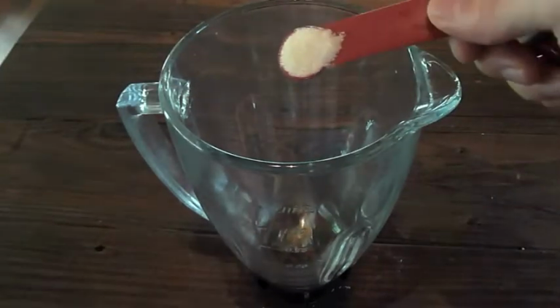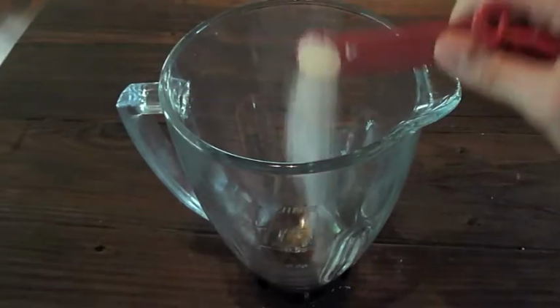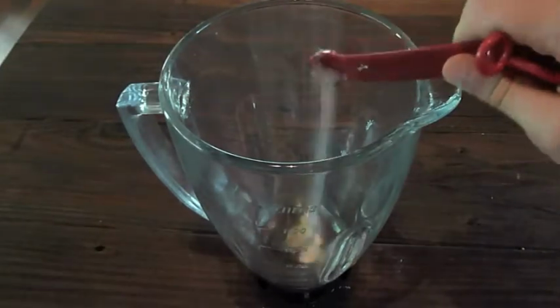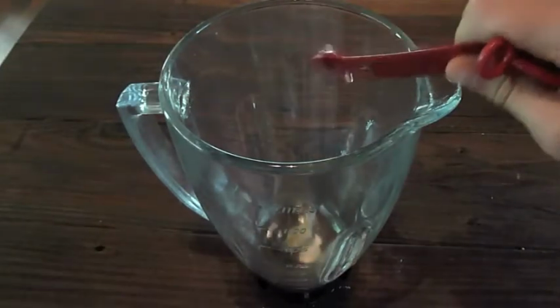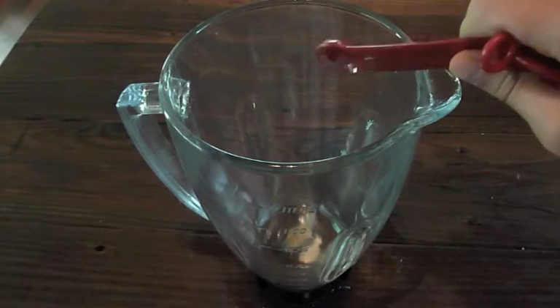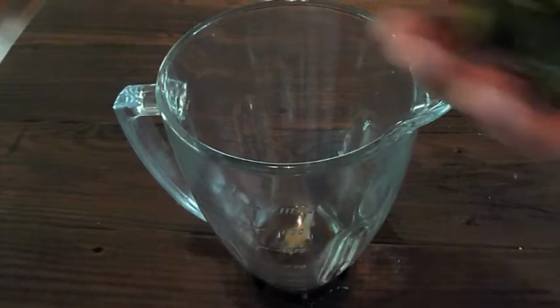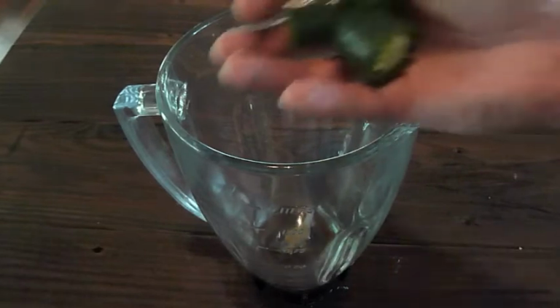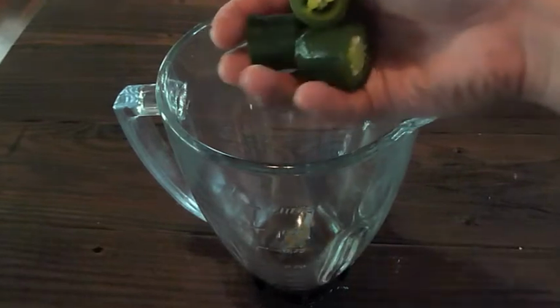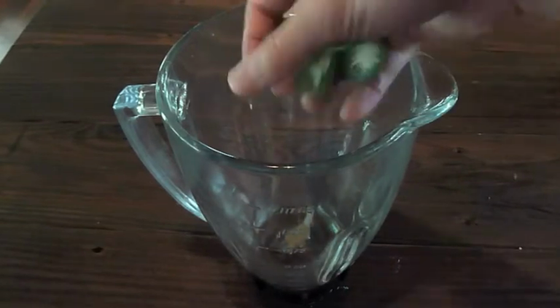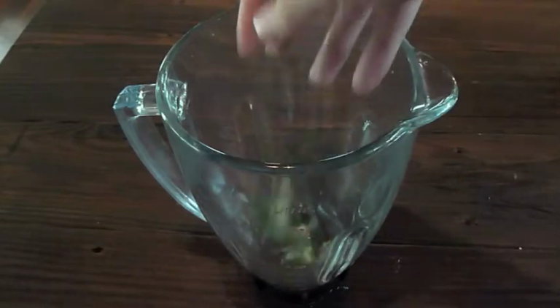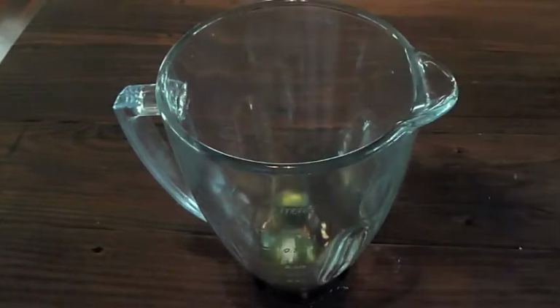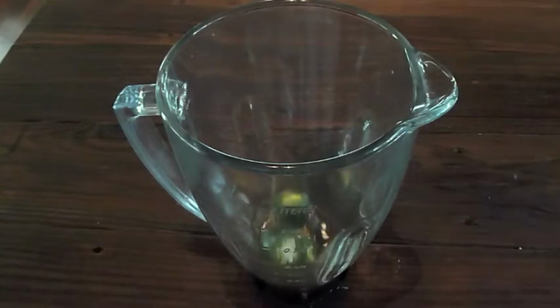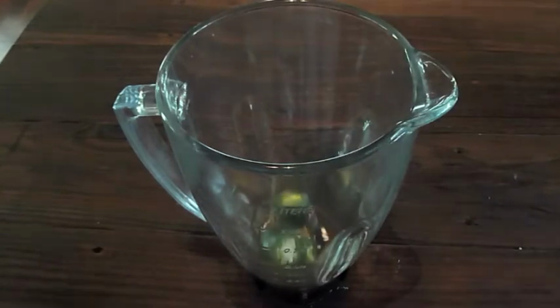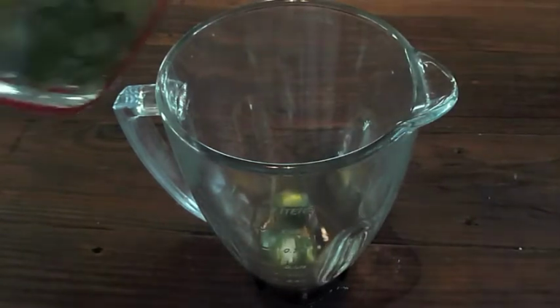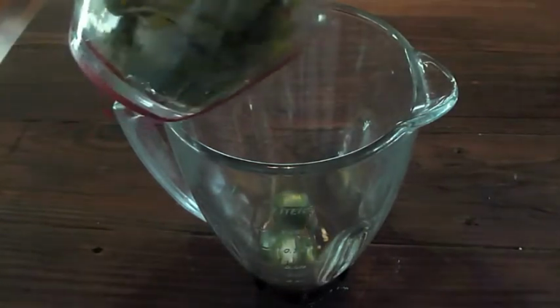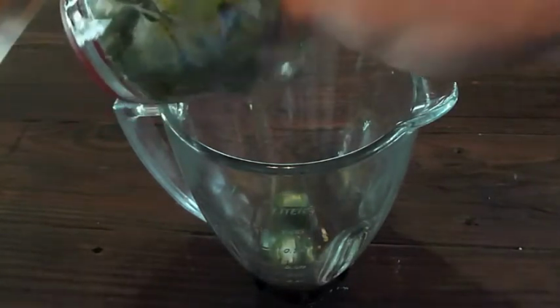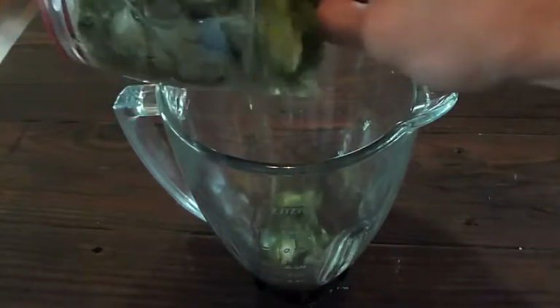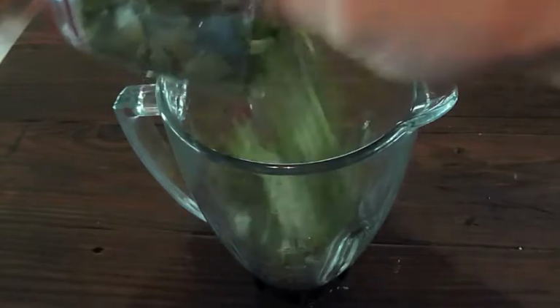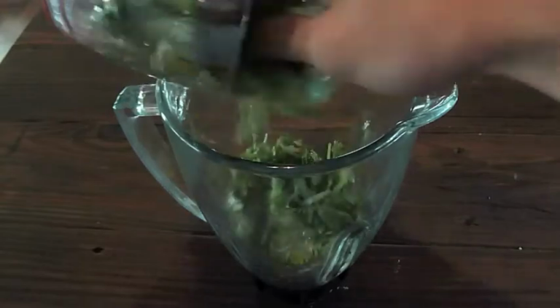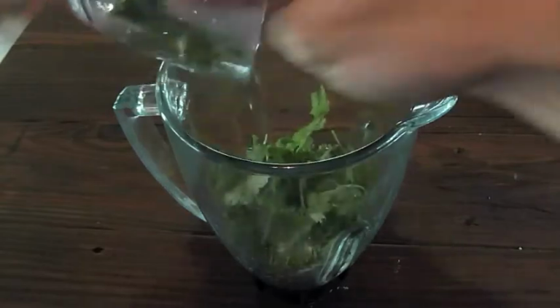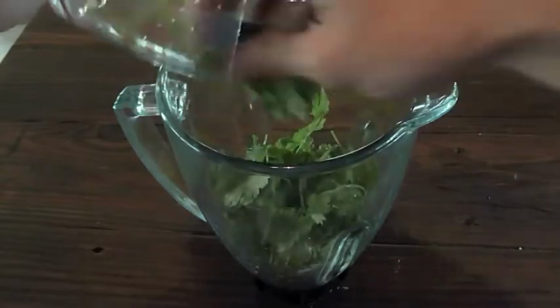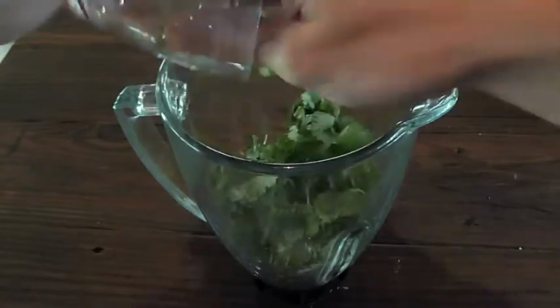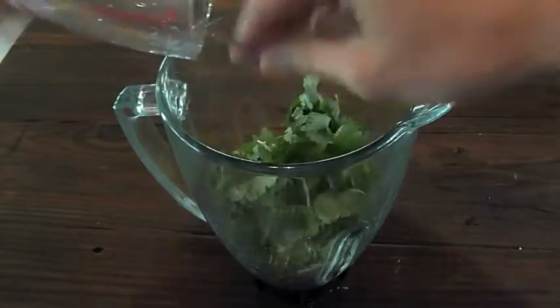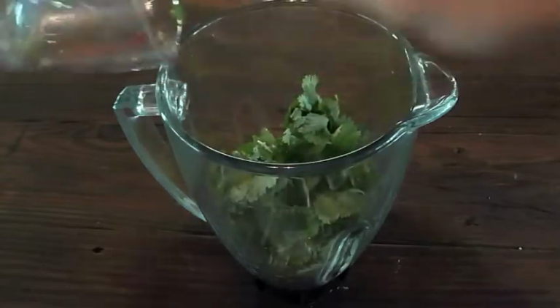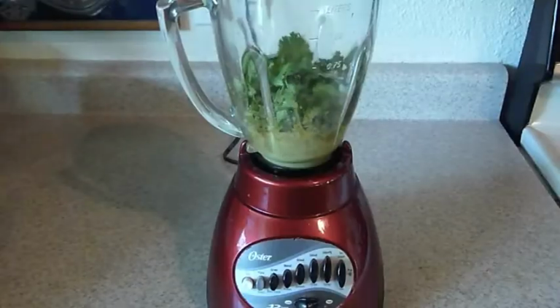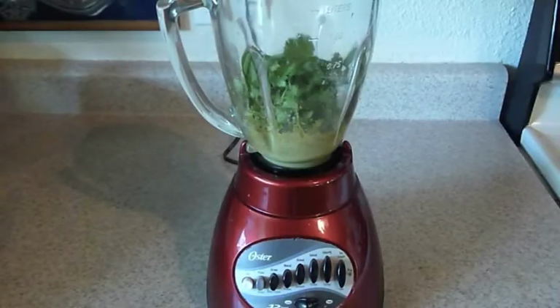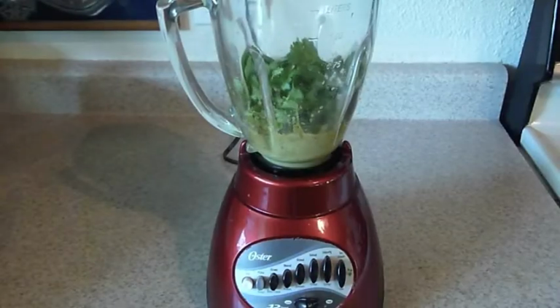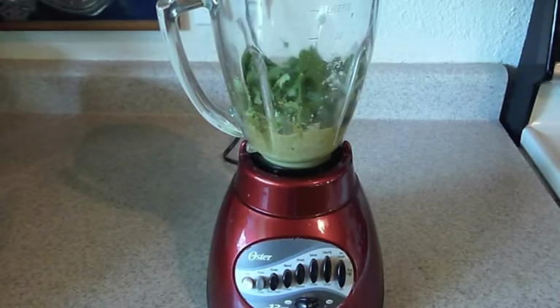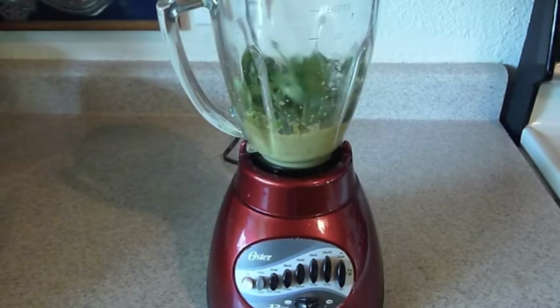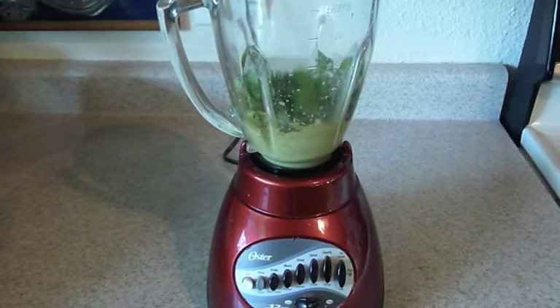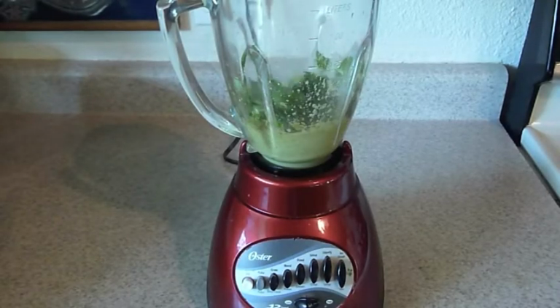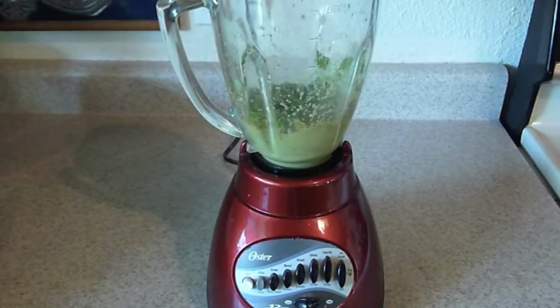Throw in 1 teaspoon of sugar, a jalapeño, and finally 1 cup of cilantro. Blend it all together until smooth to complete your marinade.